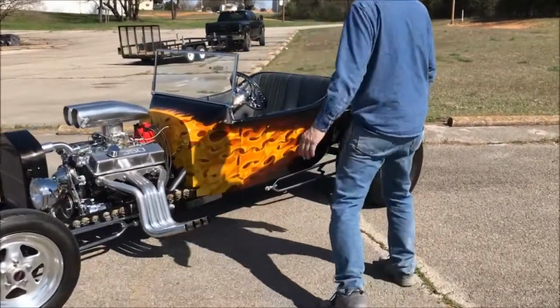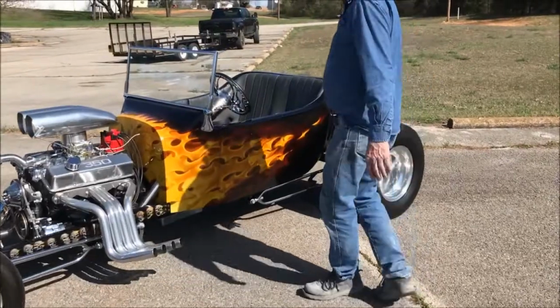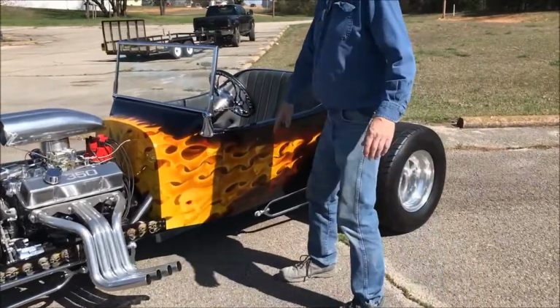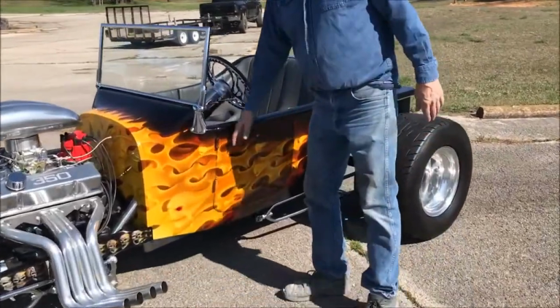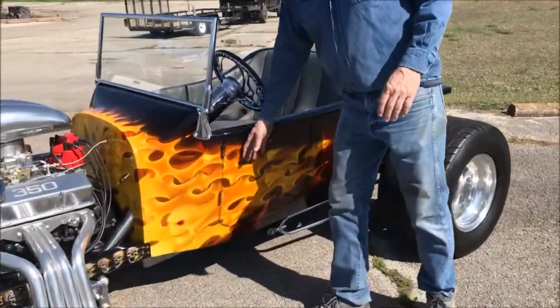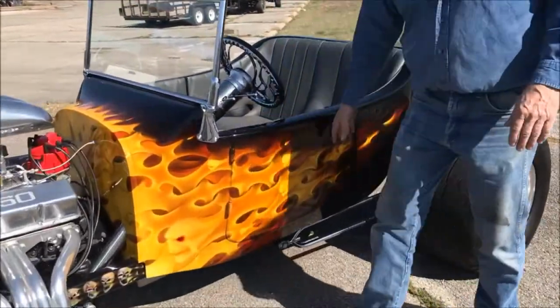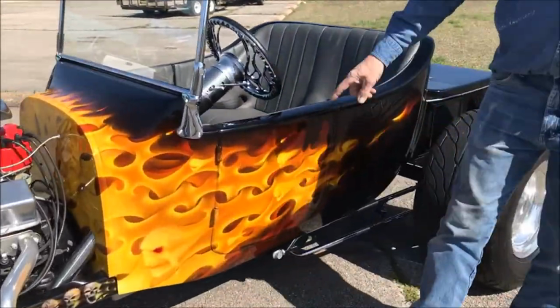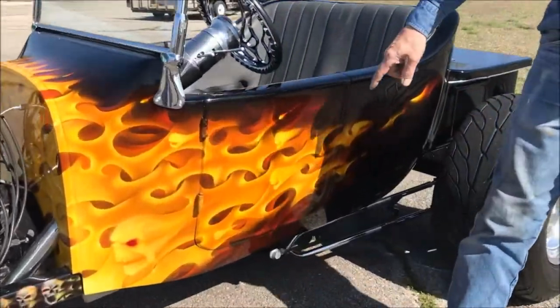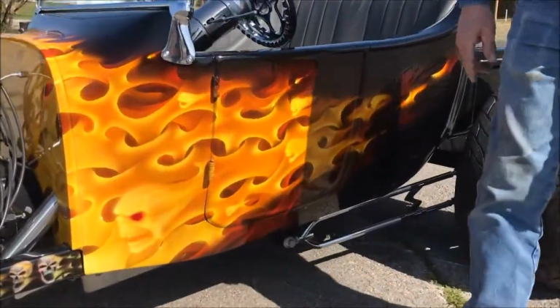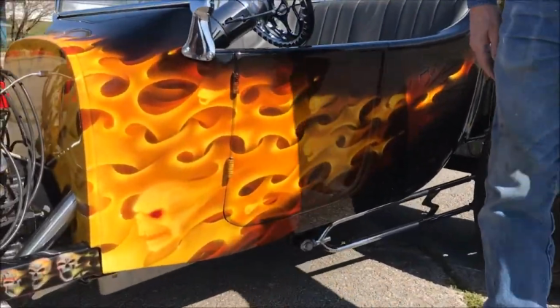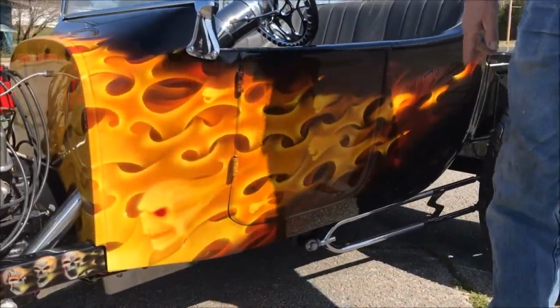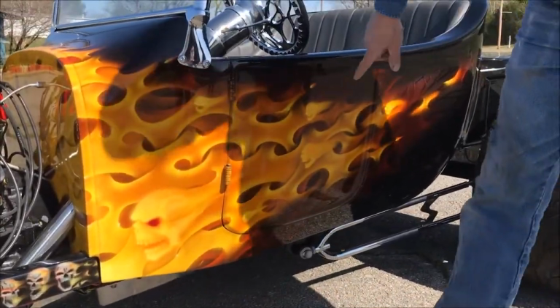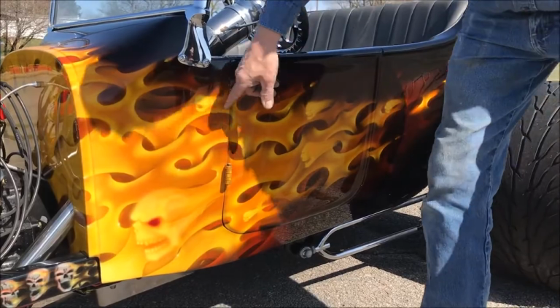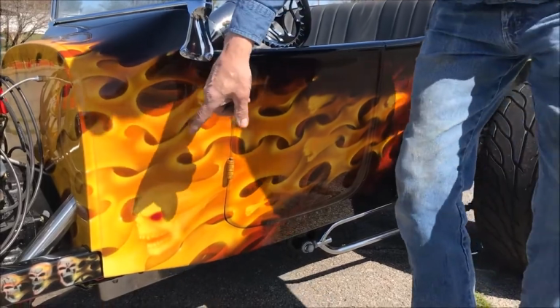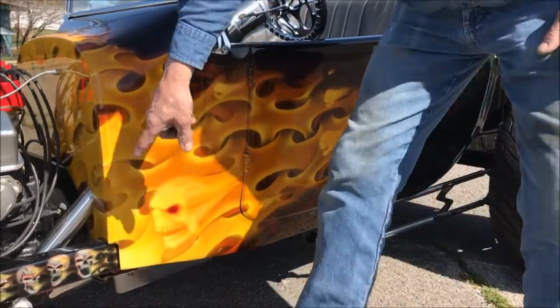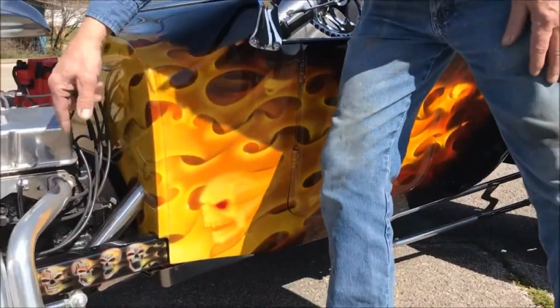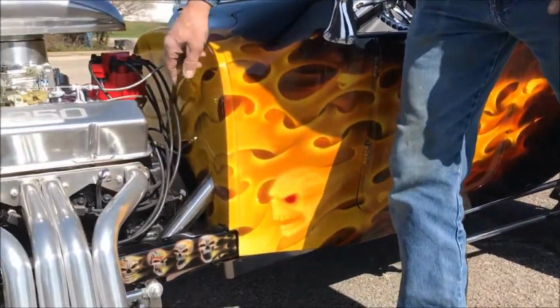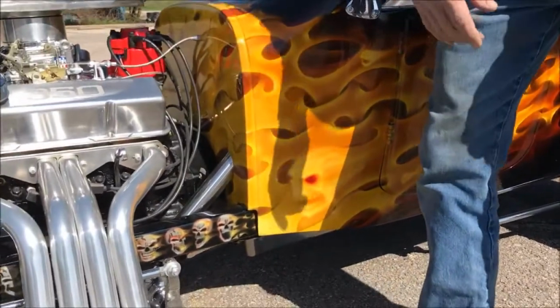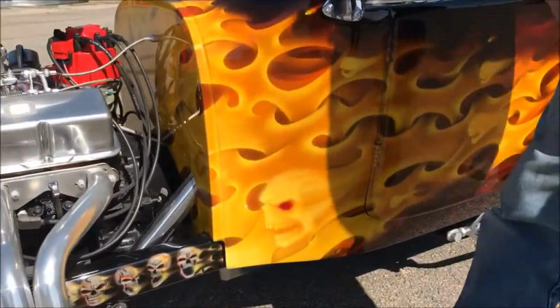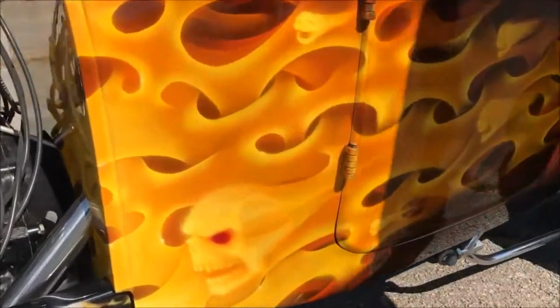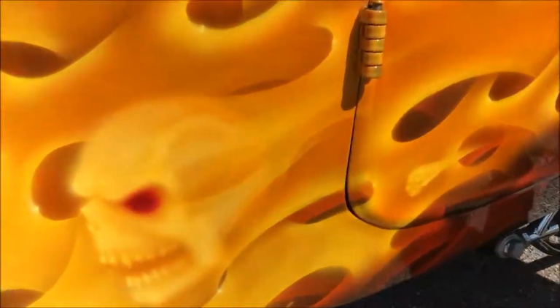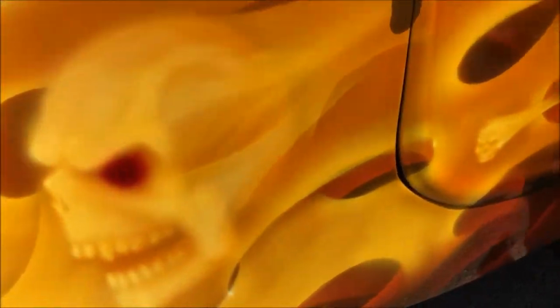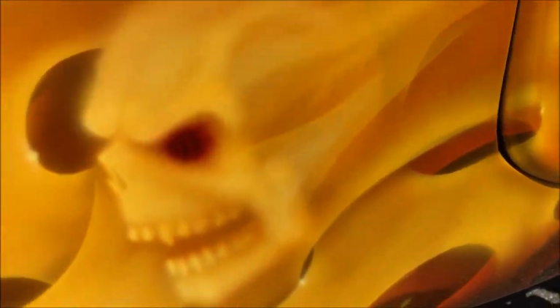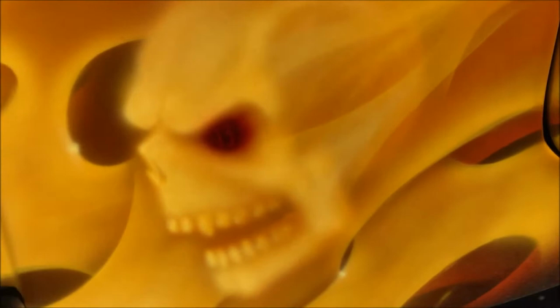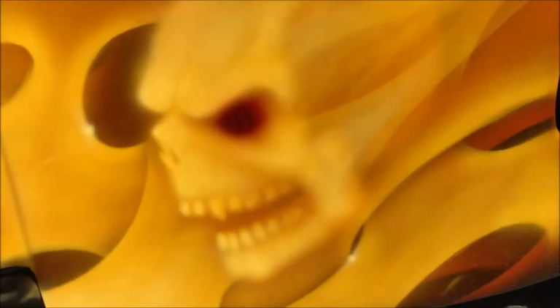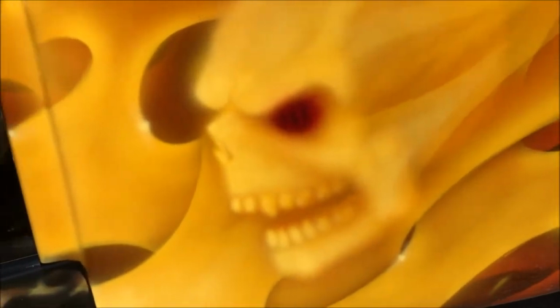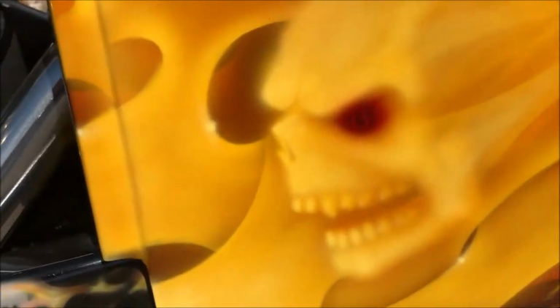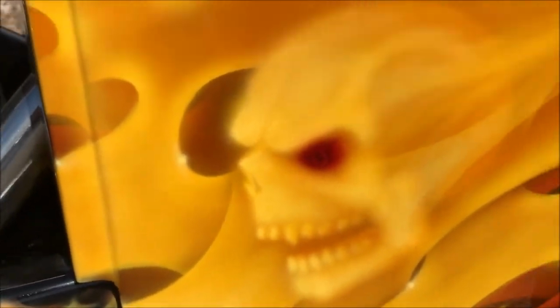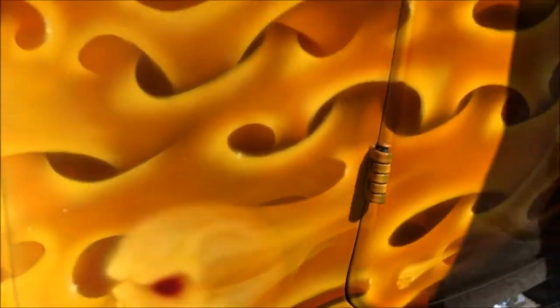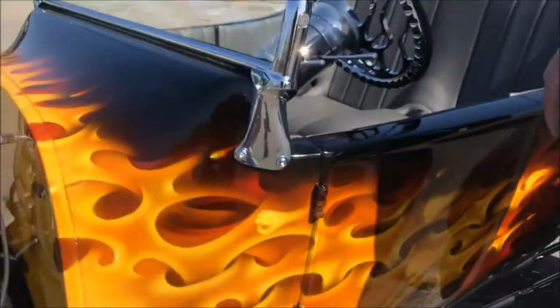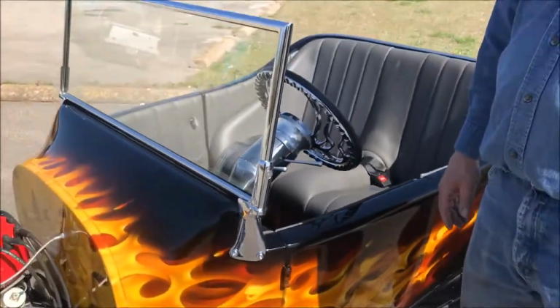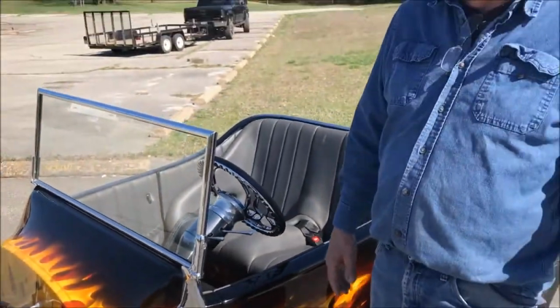We got skulls. How many skulls are on this thing? 106 skulls in this thing. There's skulls everywhere. So if you're into flames, you're into skulls, you're into a really, really, really cool car. This is one.